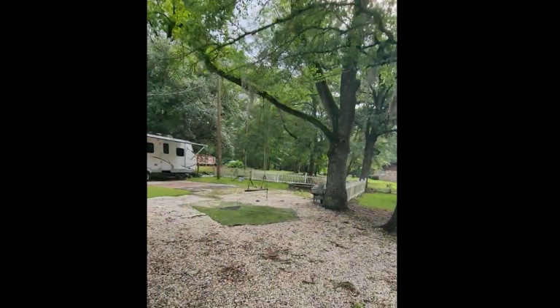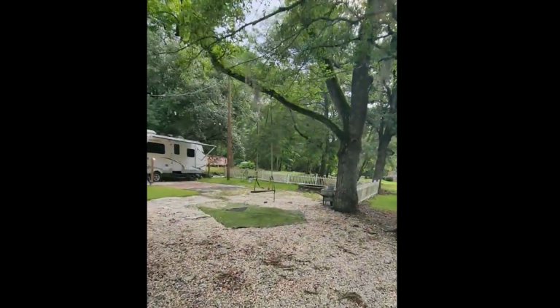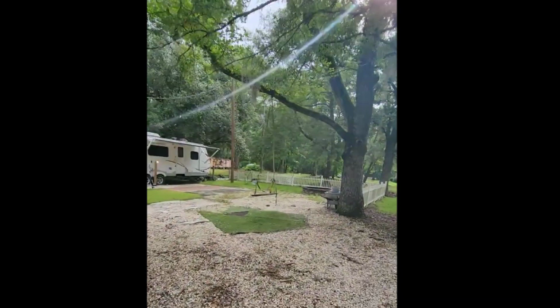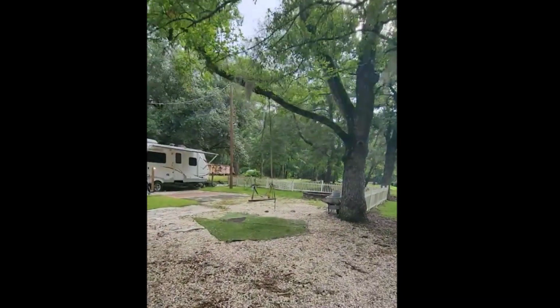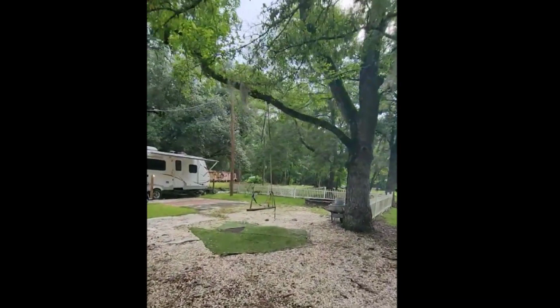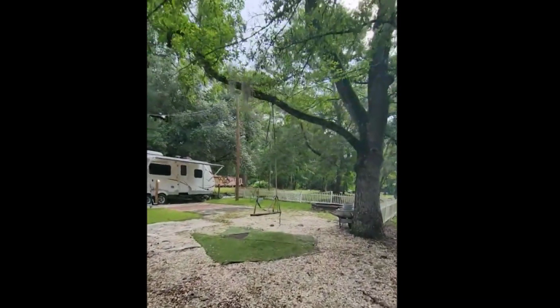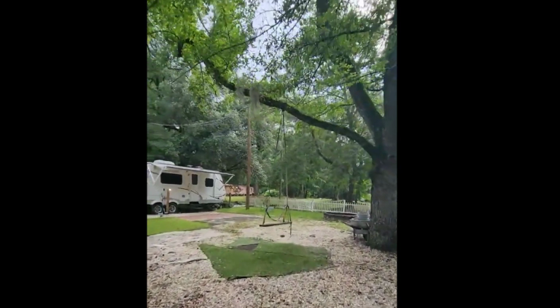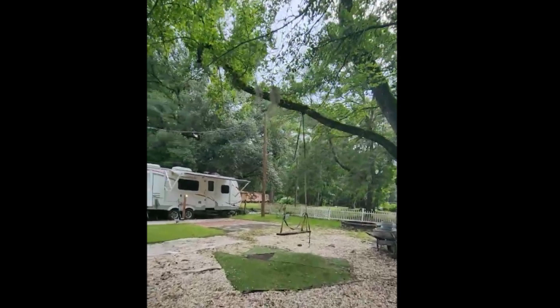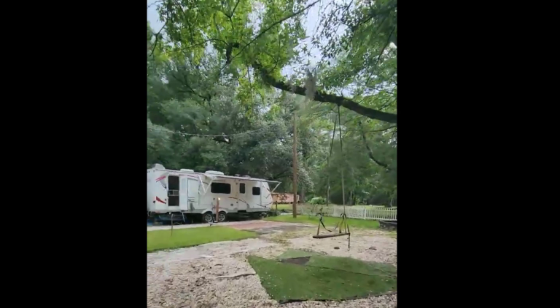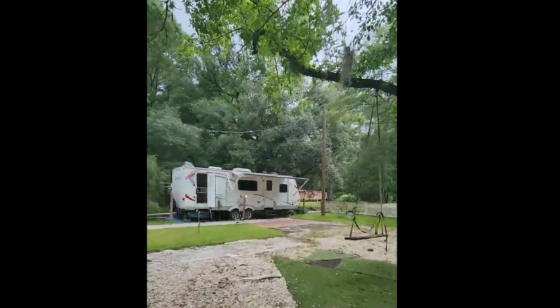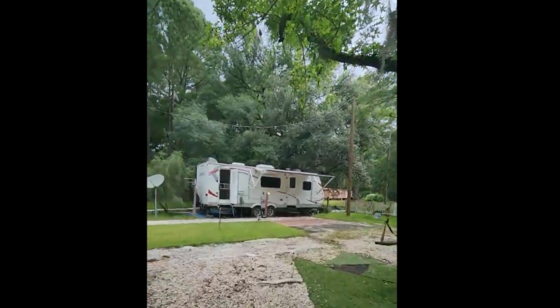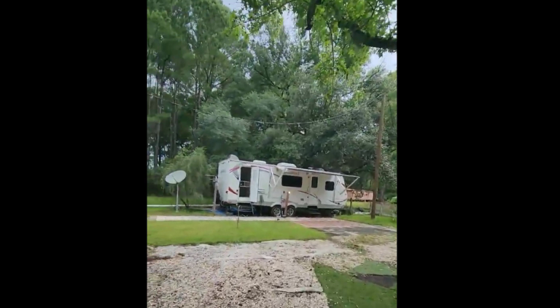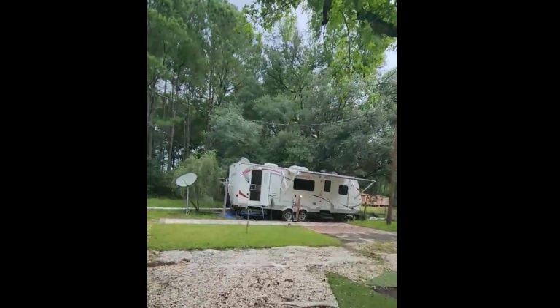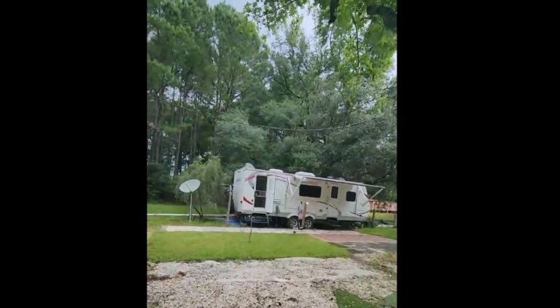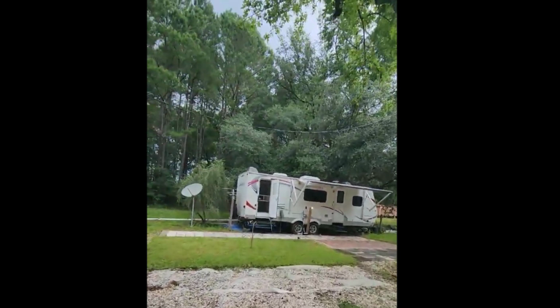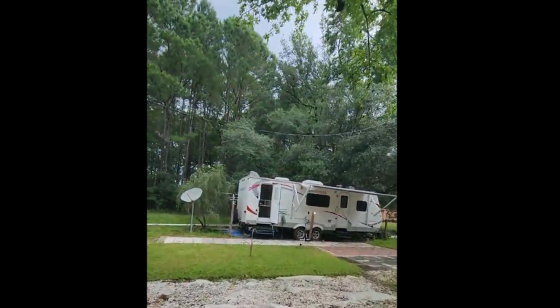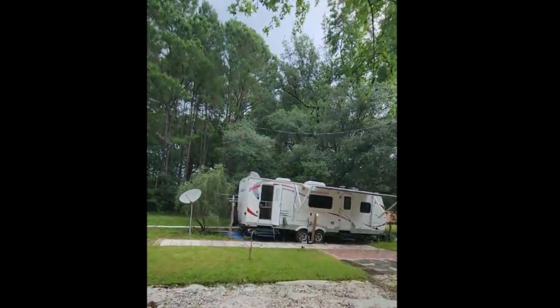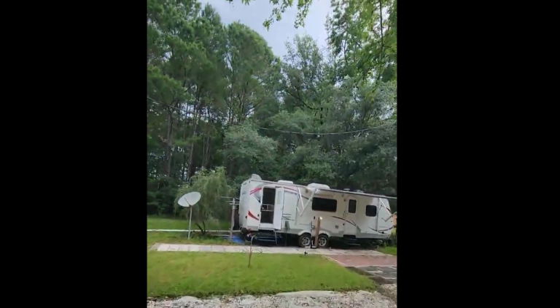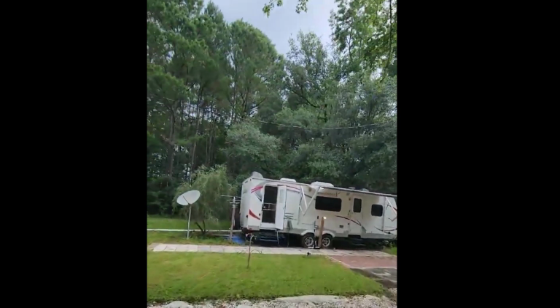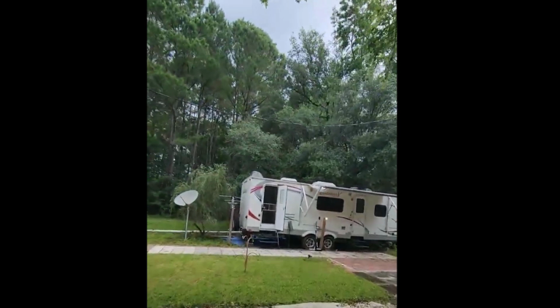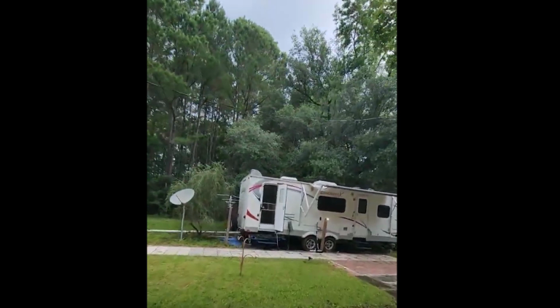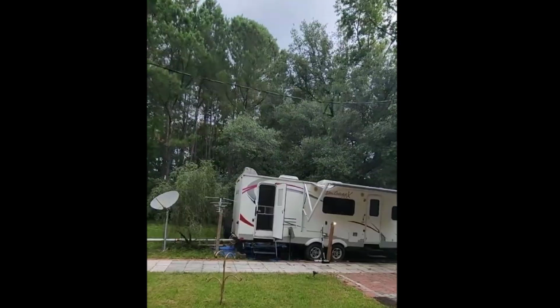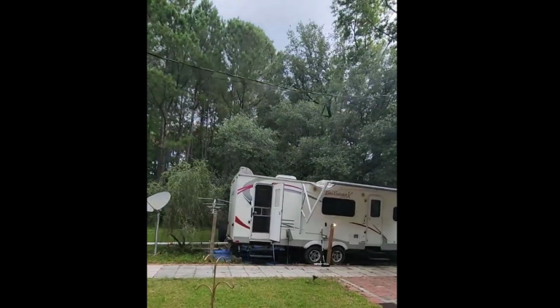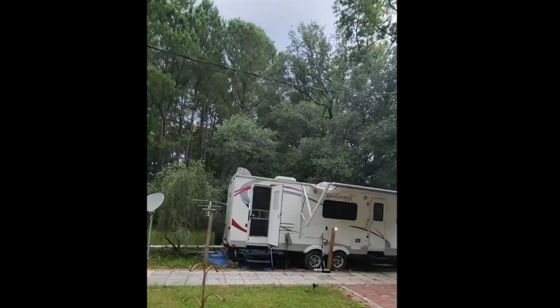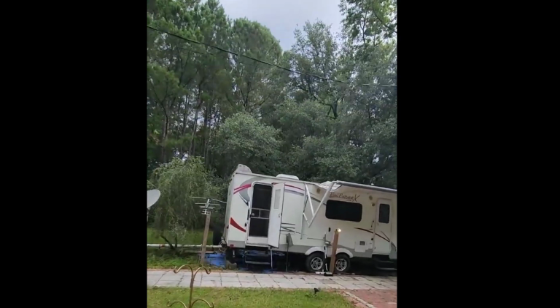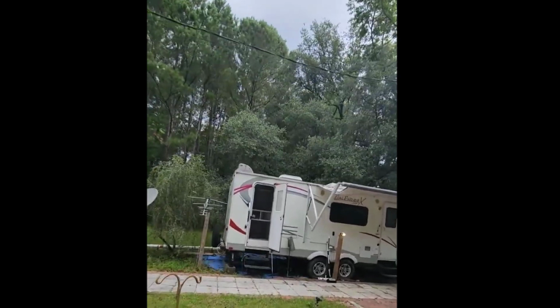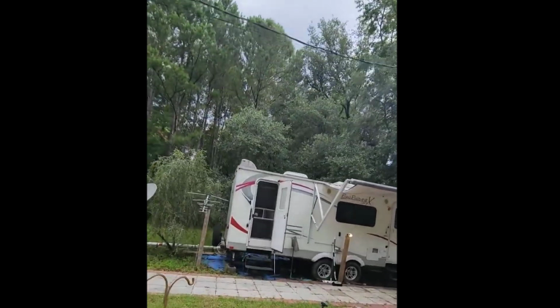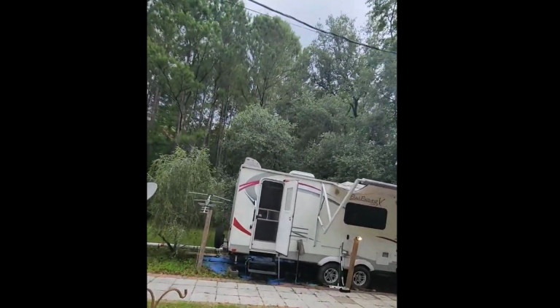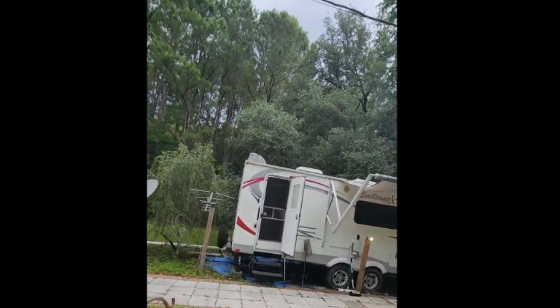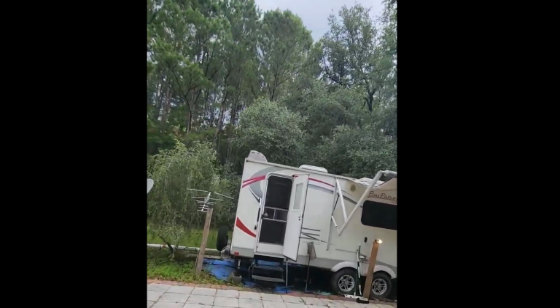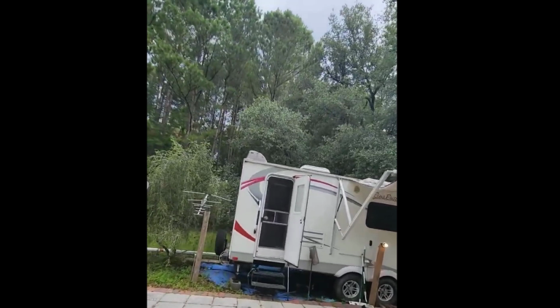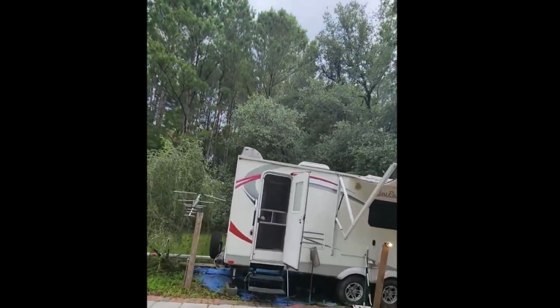You've got a cute little swing if you want to swing. Let's check out the RV. I think they were using it maybe for a short-term rental.